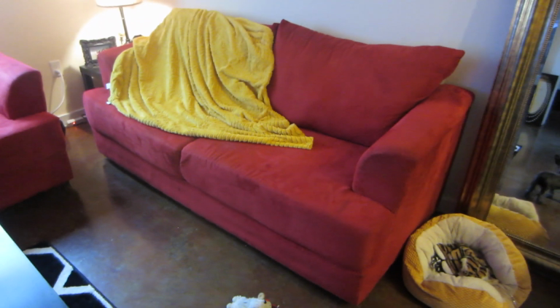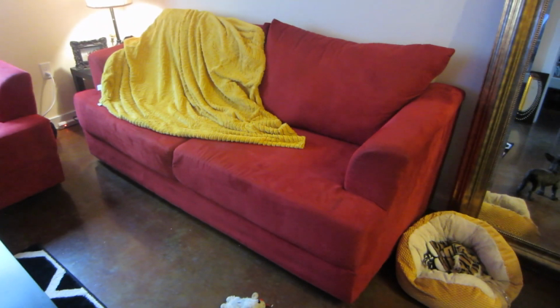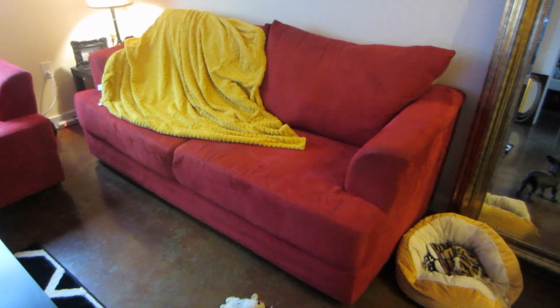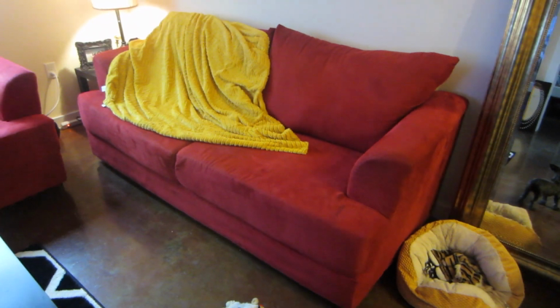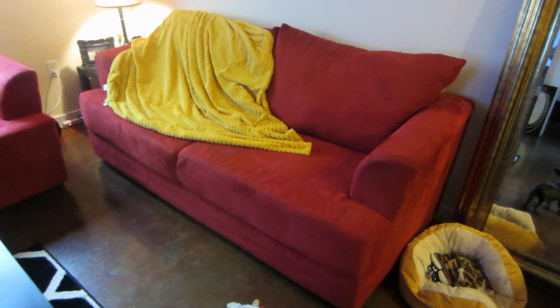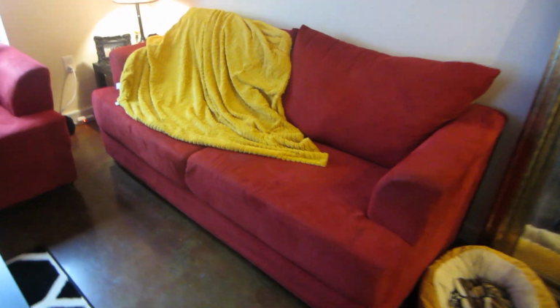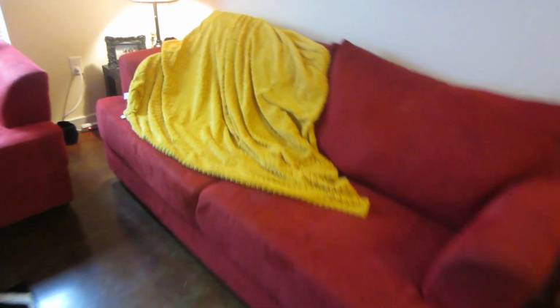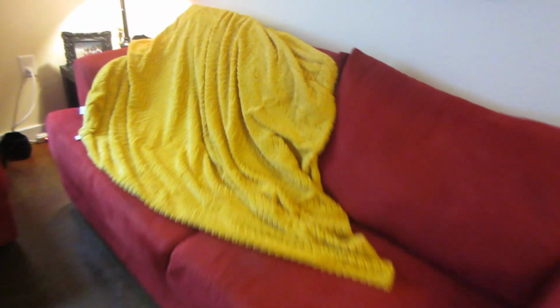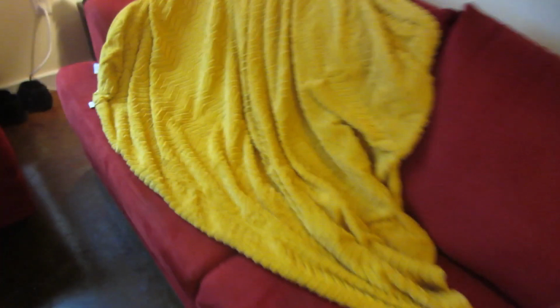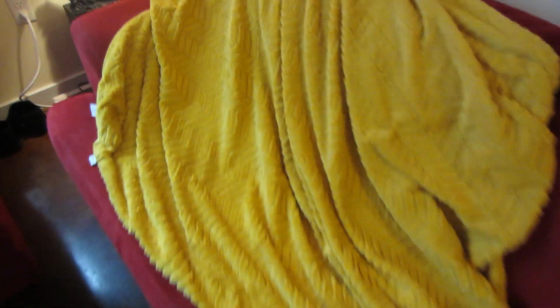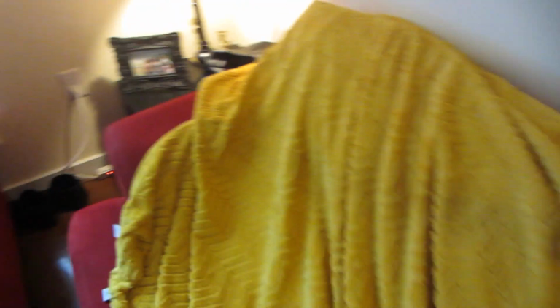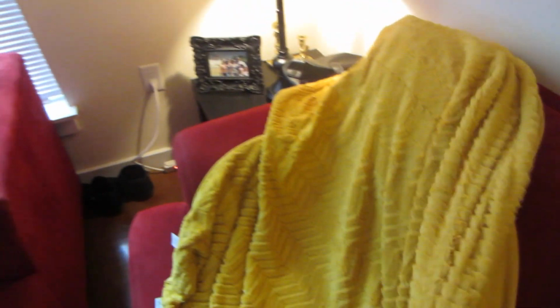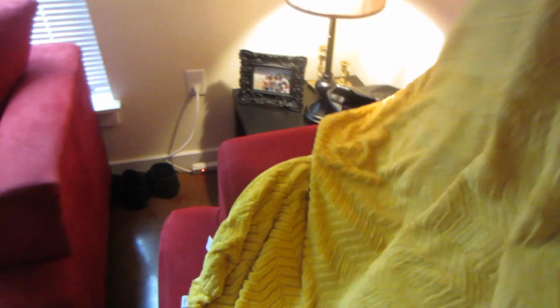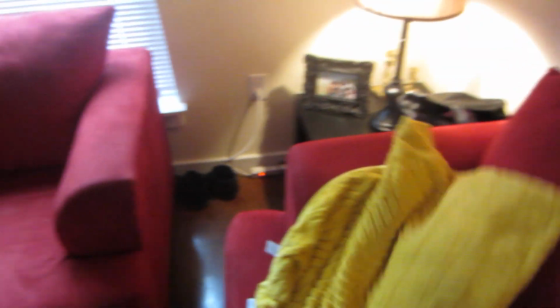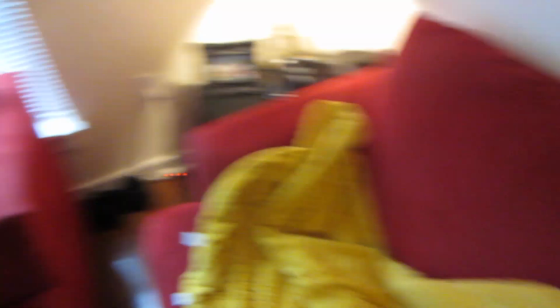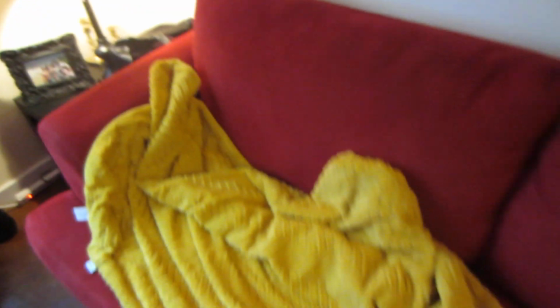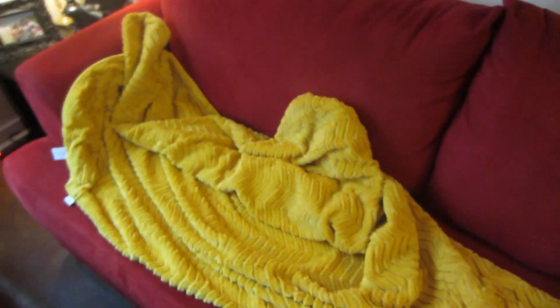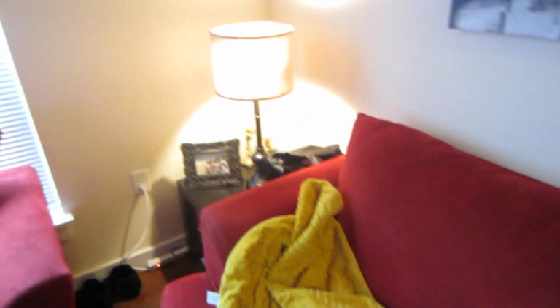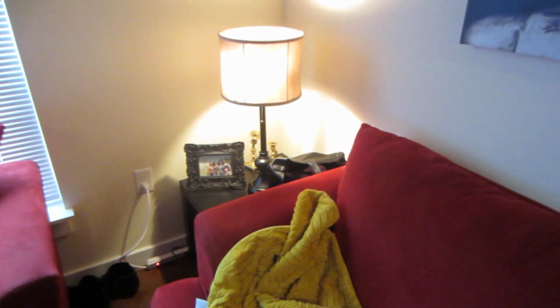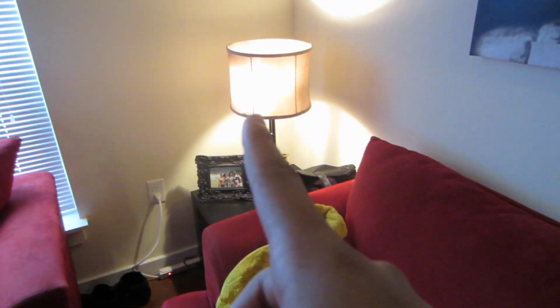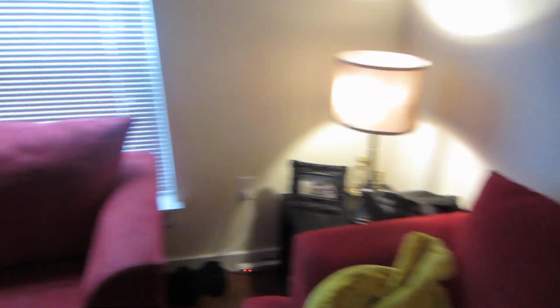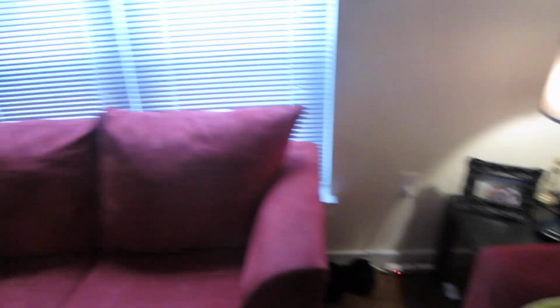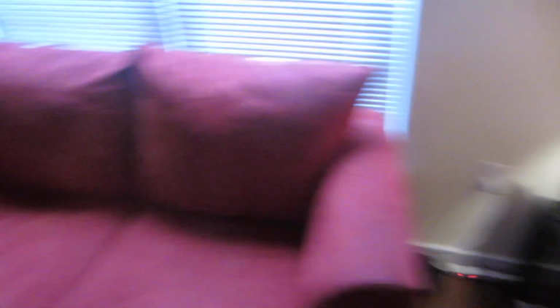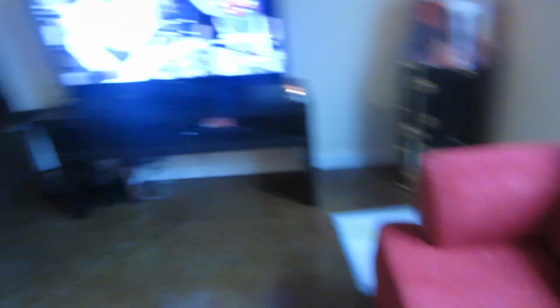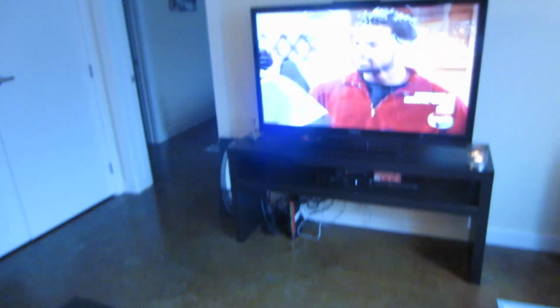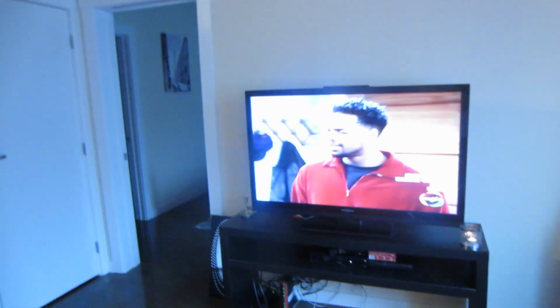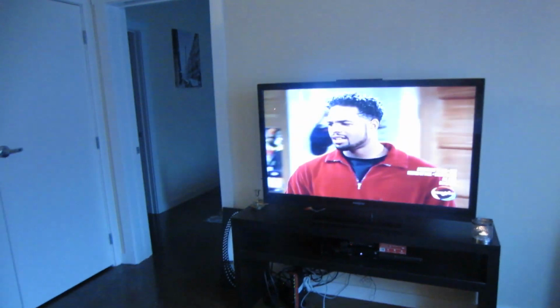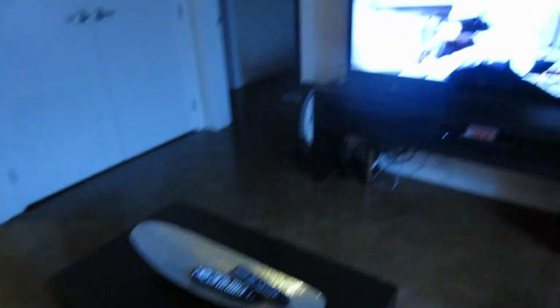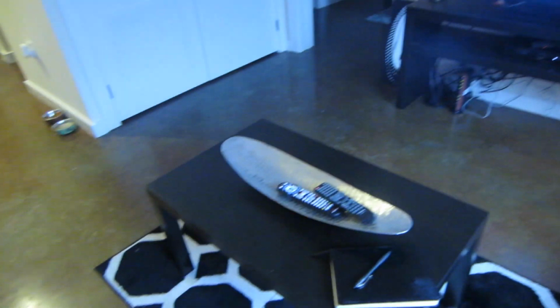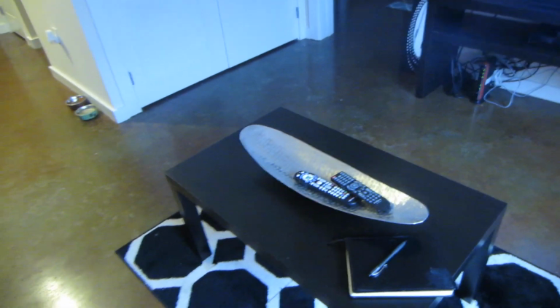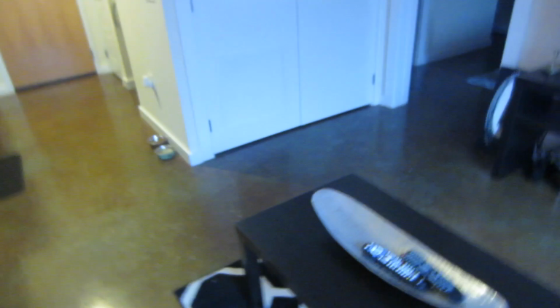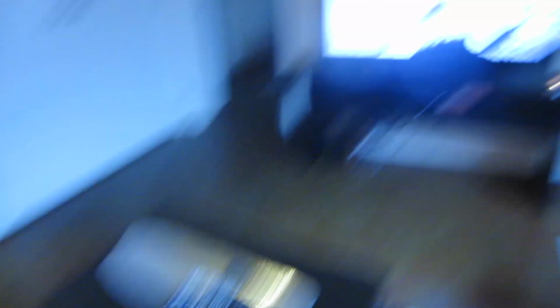I added some color in my apartment. This throw I got from Home Goods — I literally just throw it on there. That's the lamp I got from Ross. Most of my furniture is from Ikea.